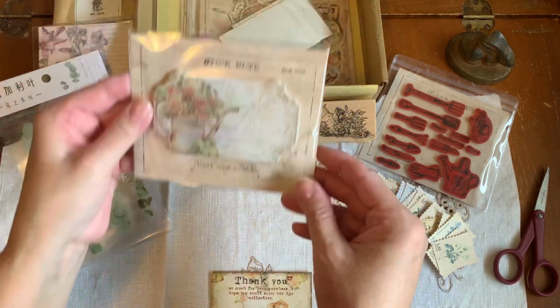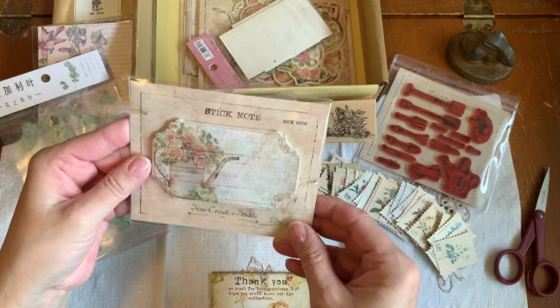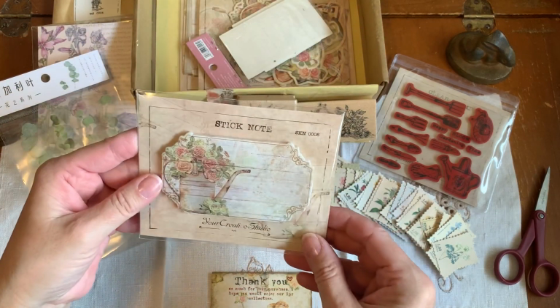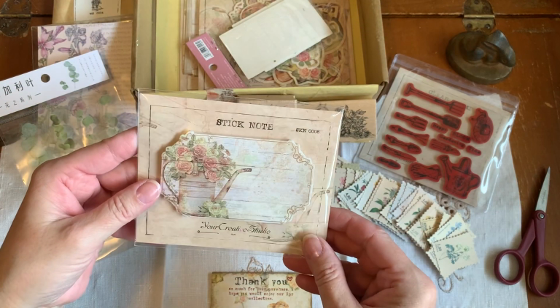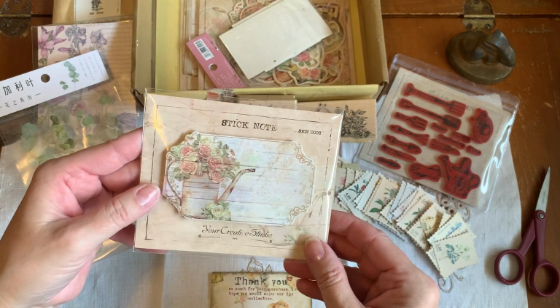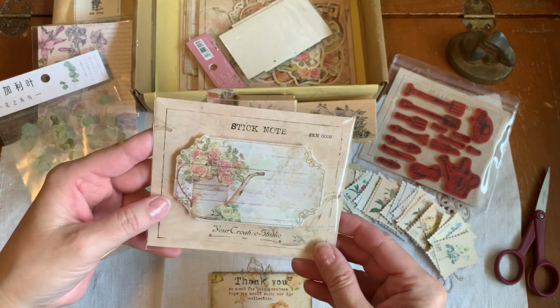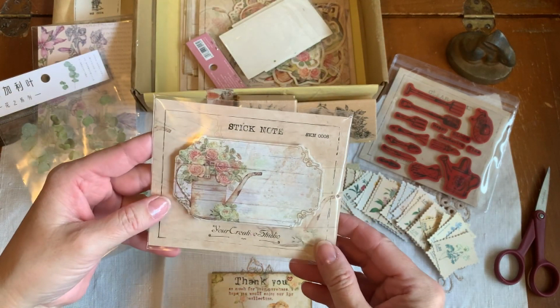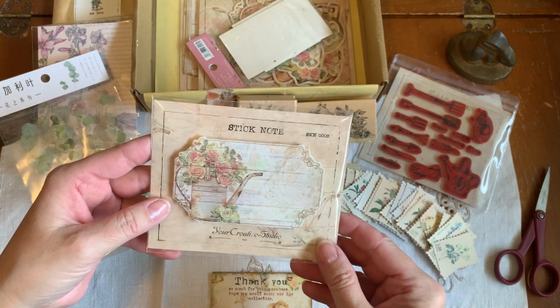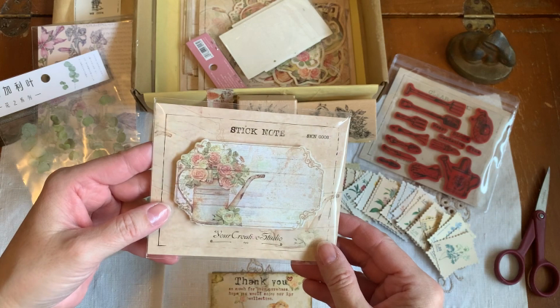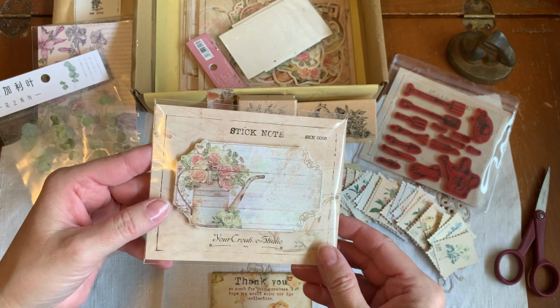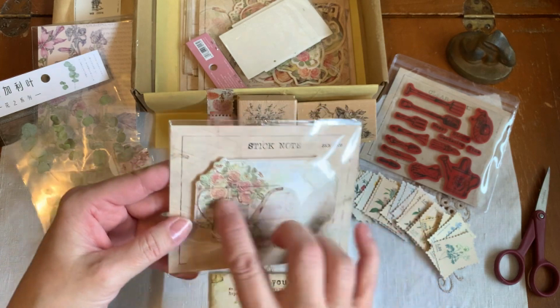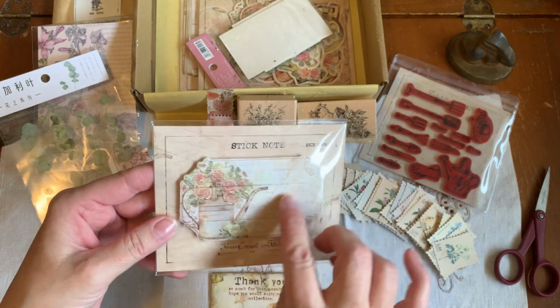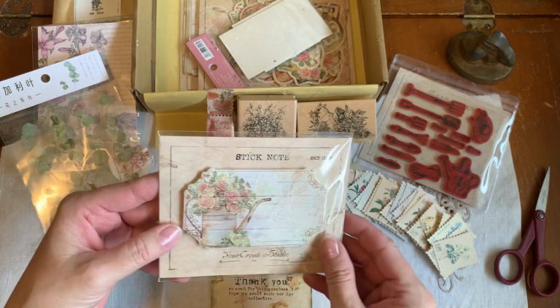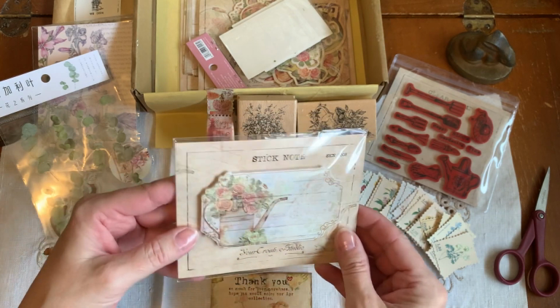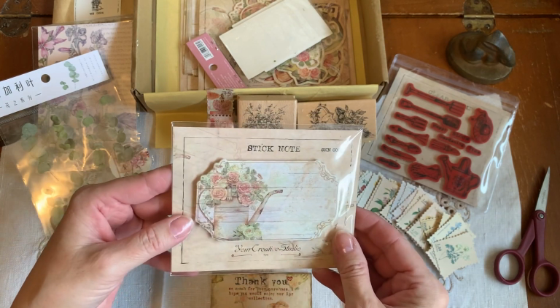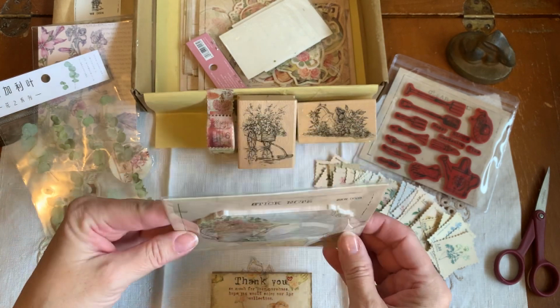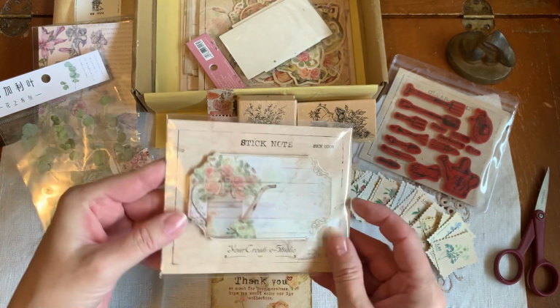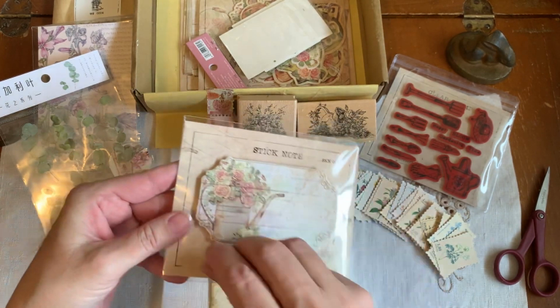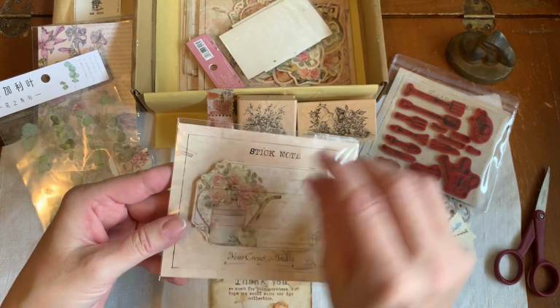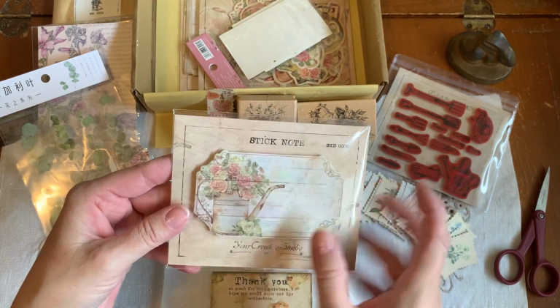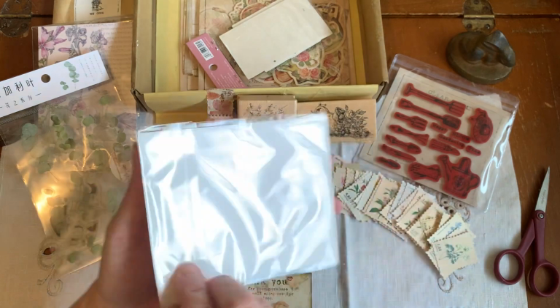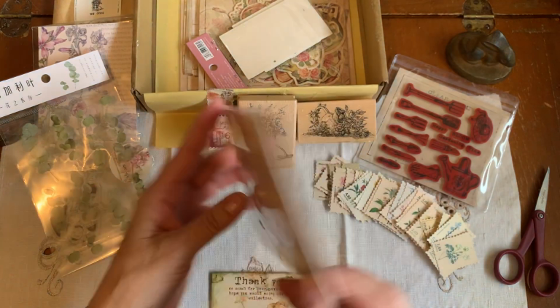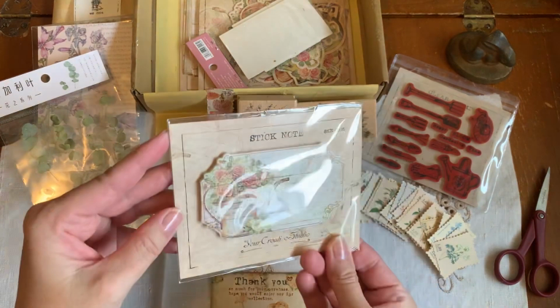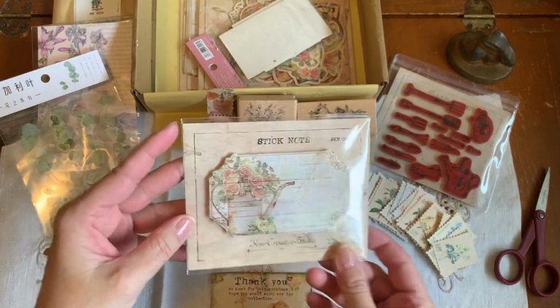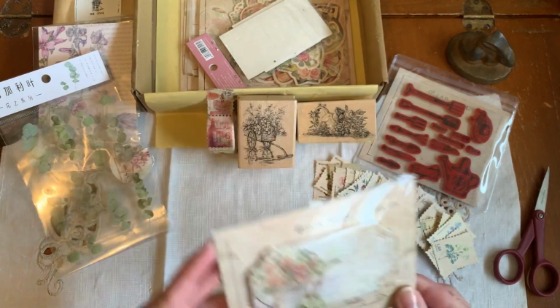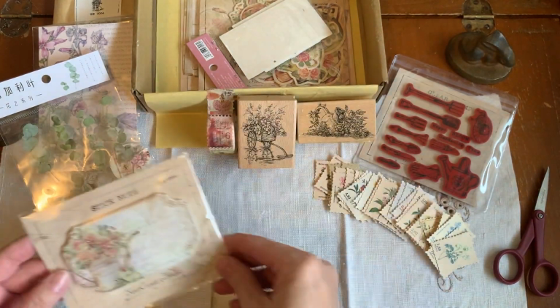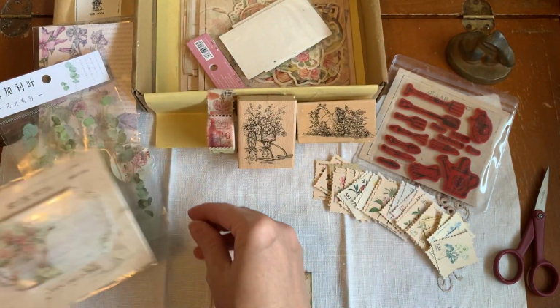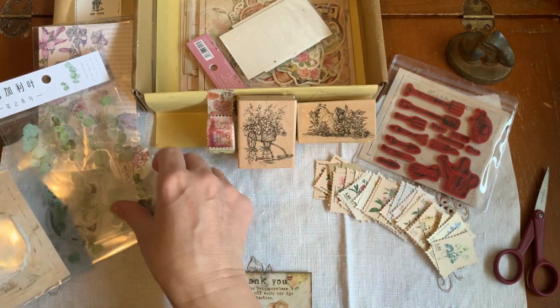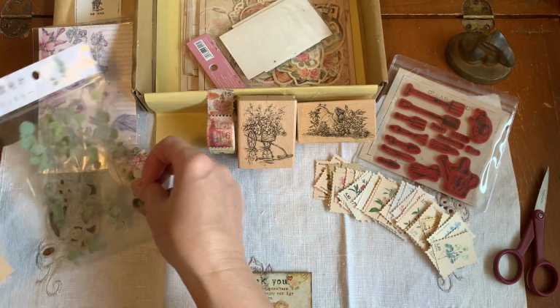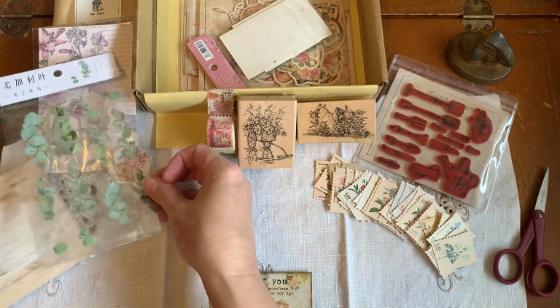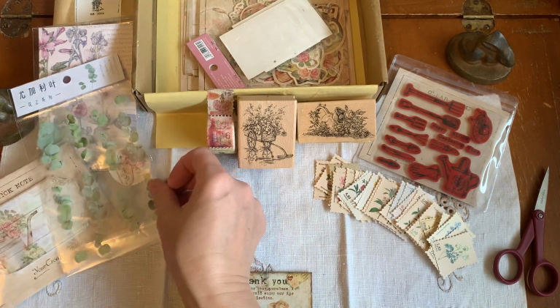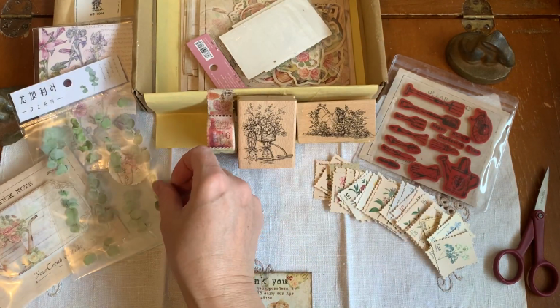Oh, look at this - sticky notes. Oh, those are gorgeous labels. So they're sticky notes - they'll be perfect for the Edith Holden journals. I'm going to stick that in here.